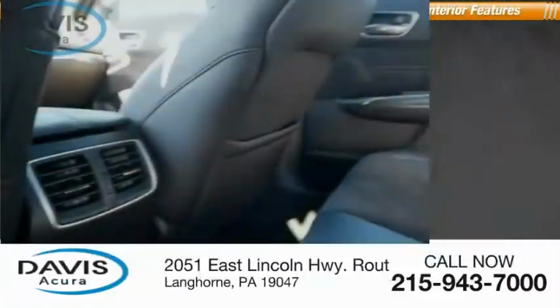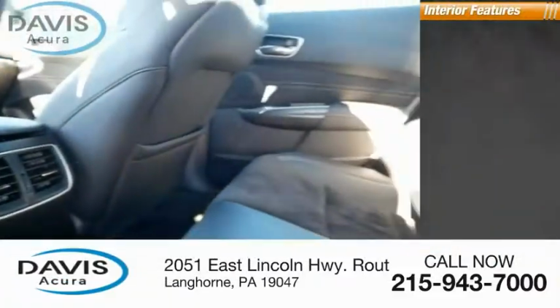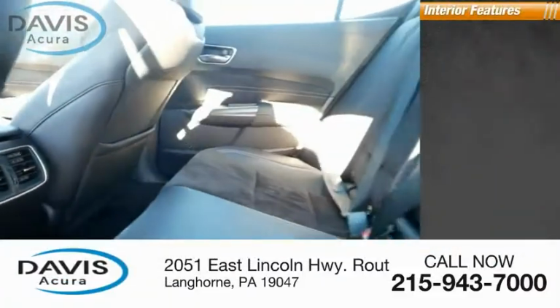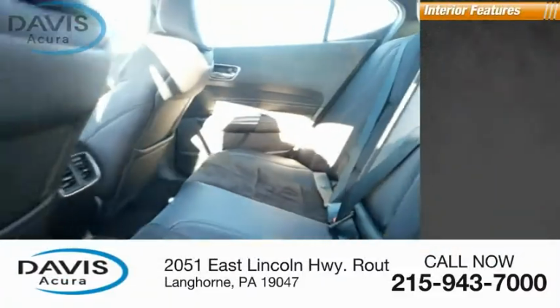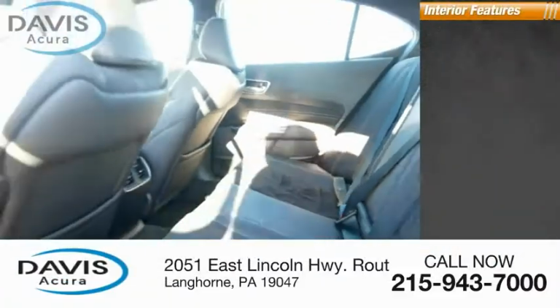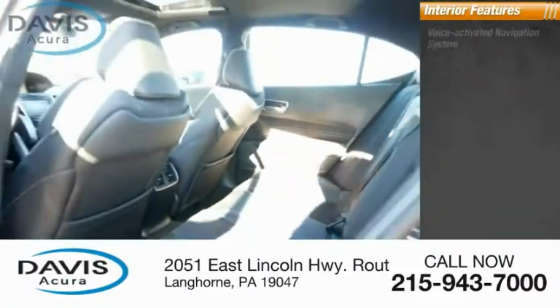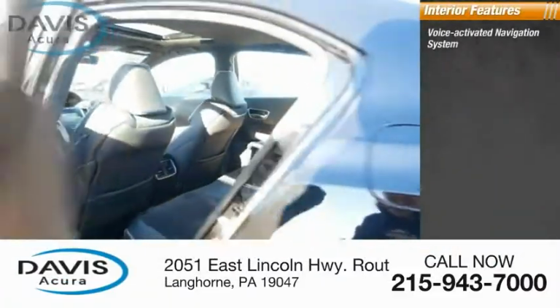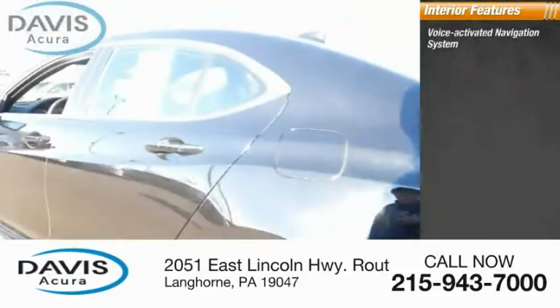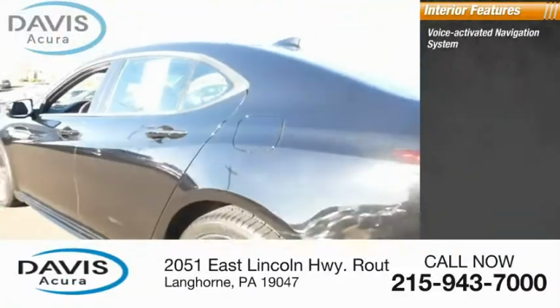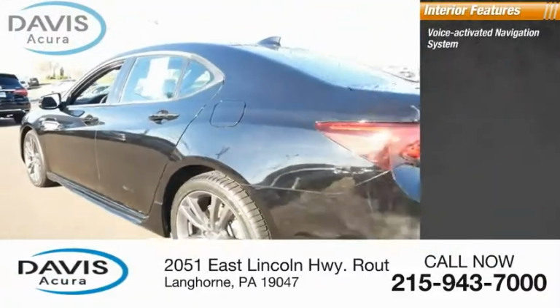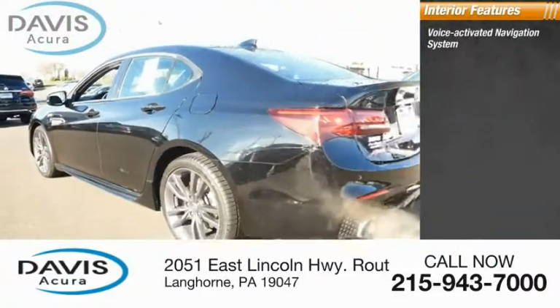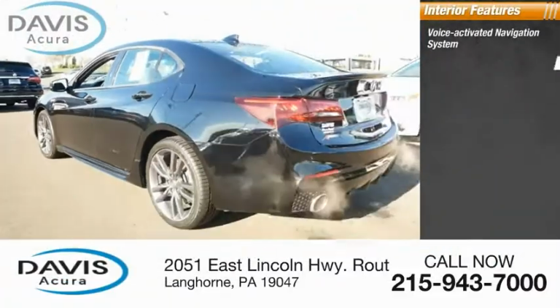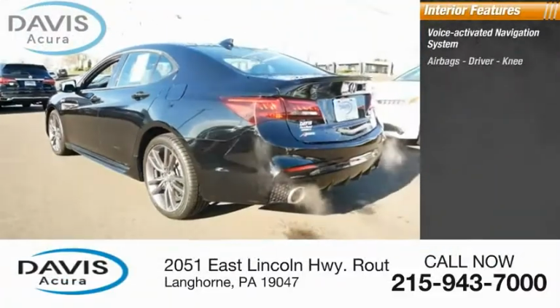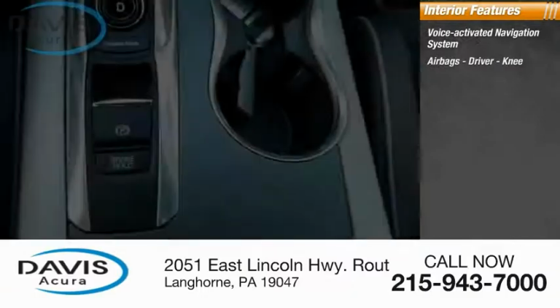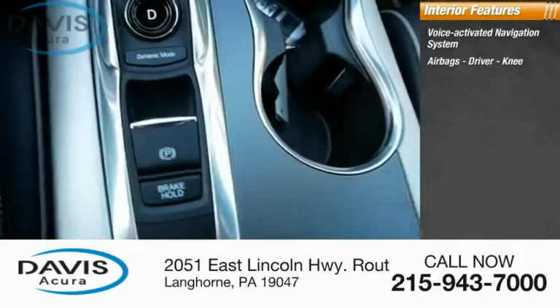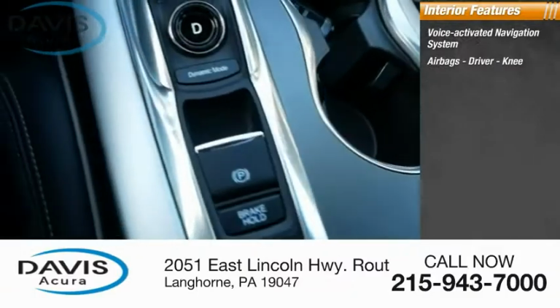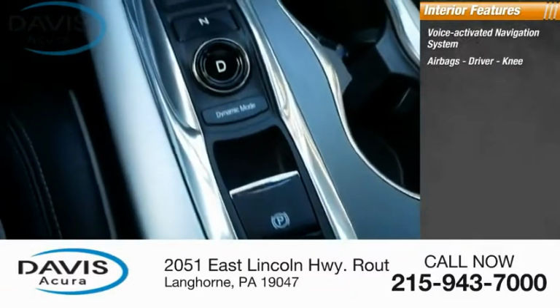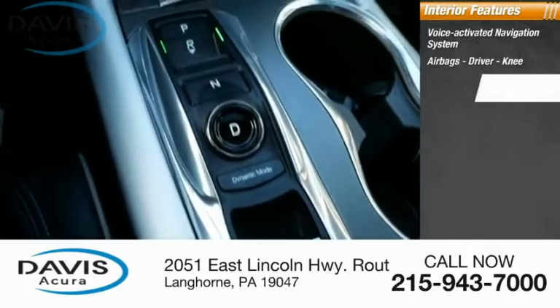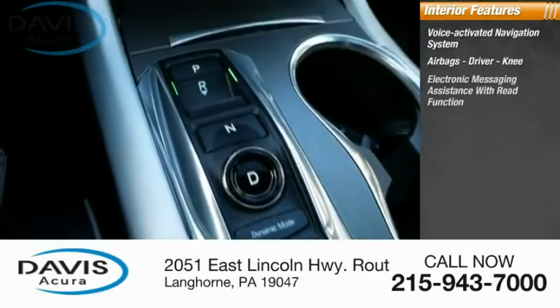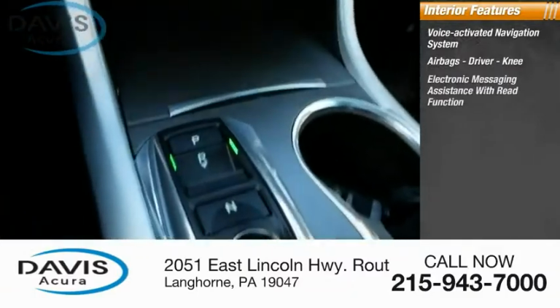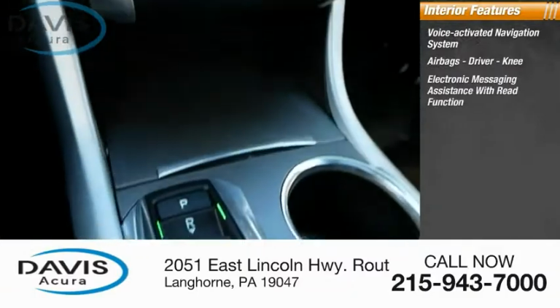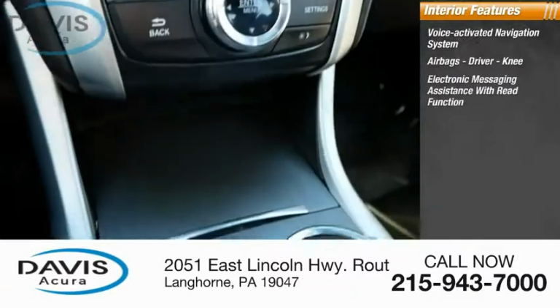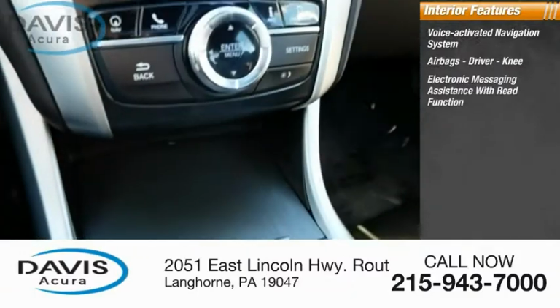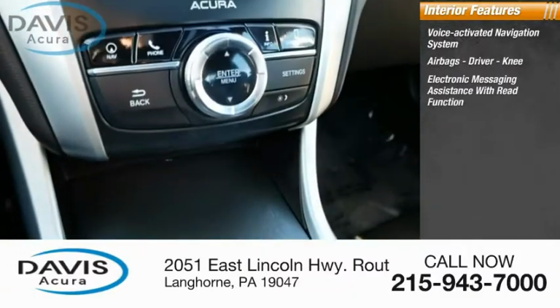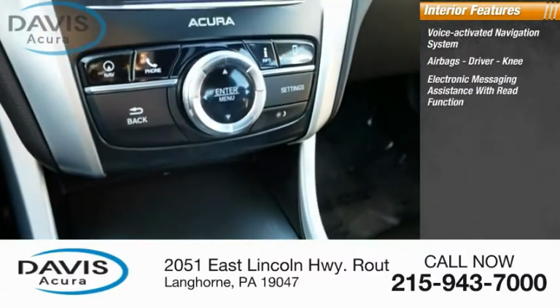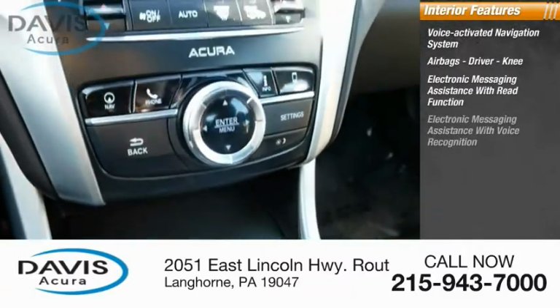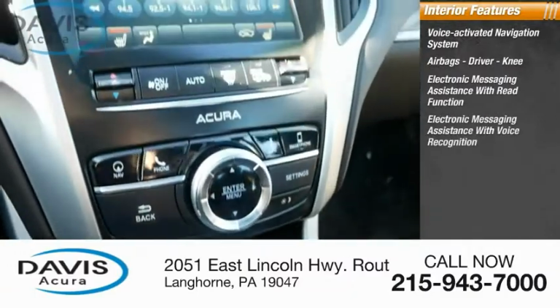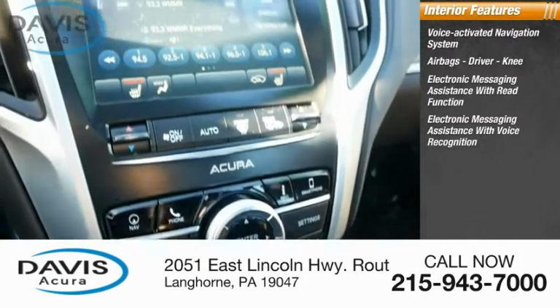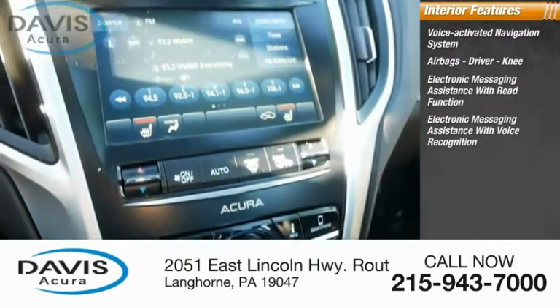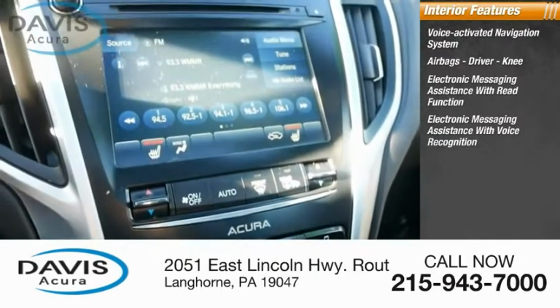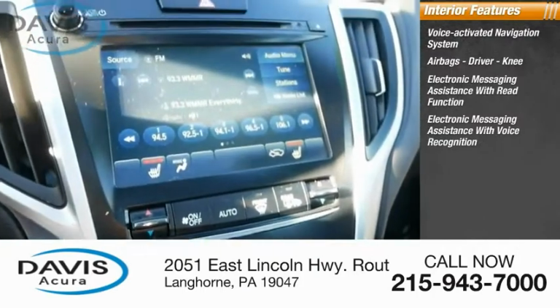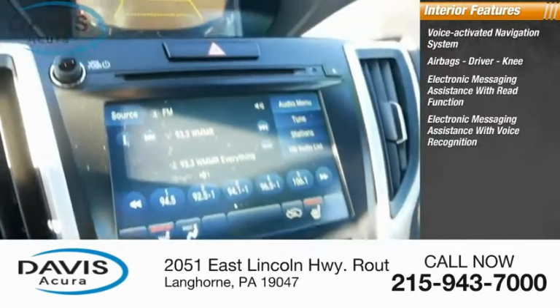Inside you'll find a voice-activated navigation system, airbags including driver and knee airbags, electronic messaging assistance with read function, and electronic messaging assistance with voice recognition.